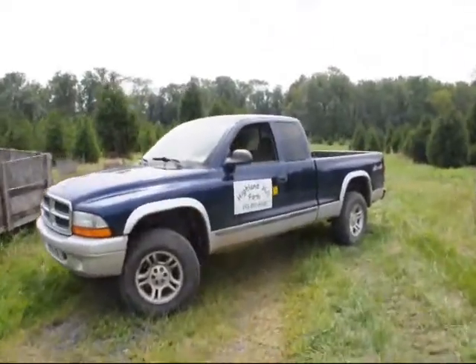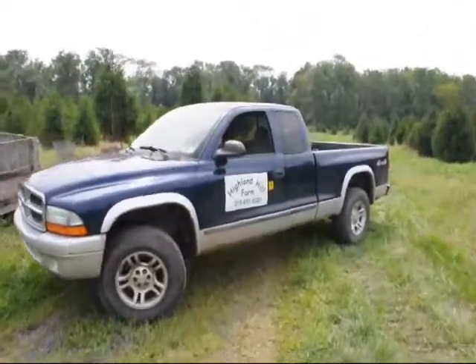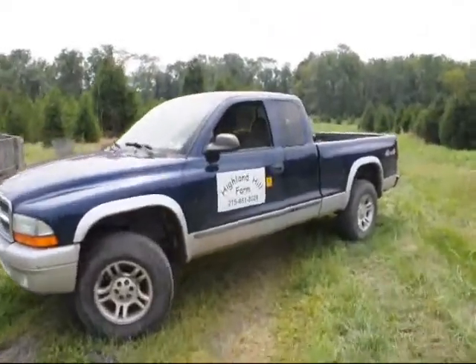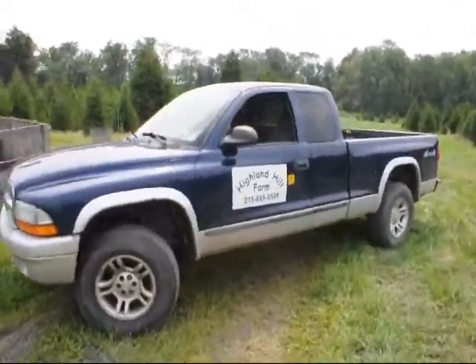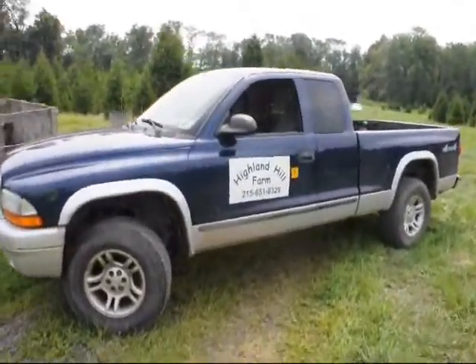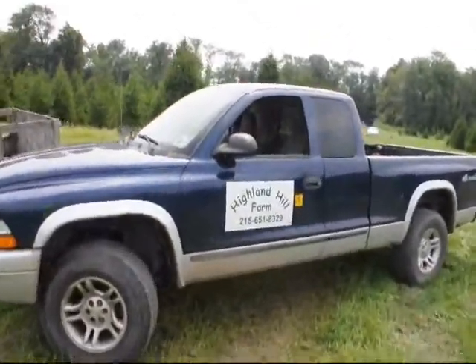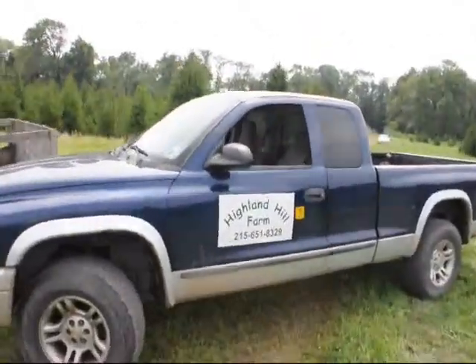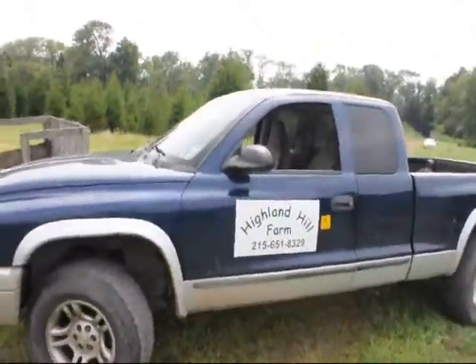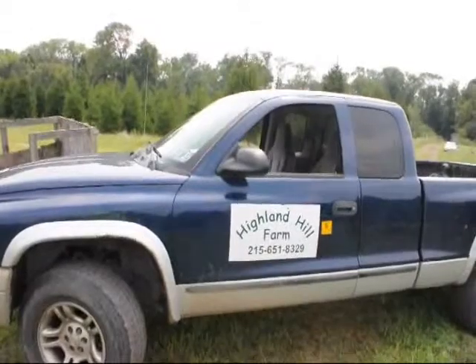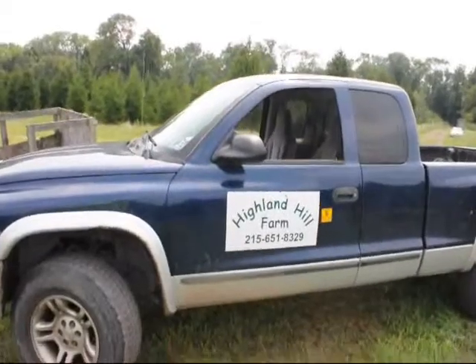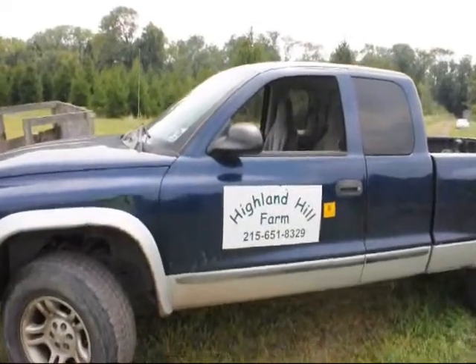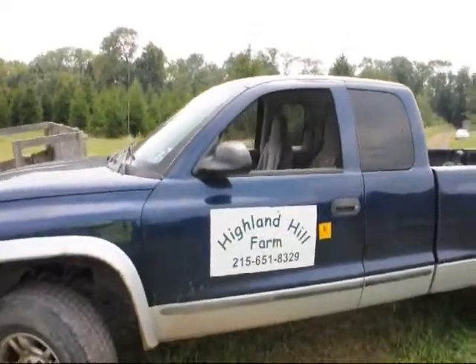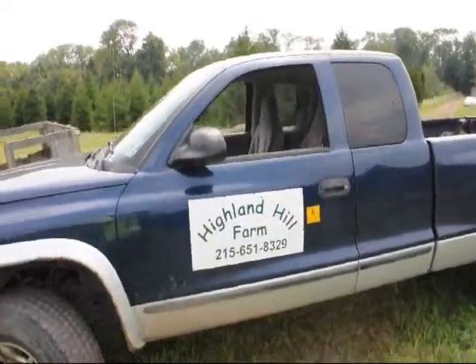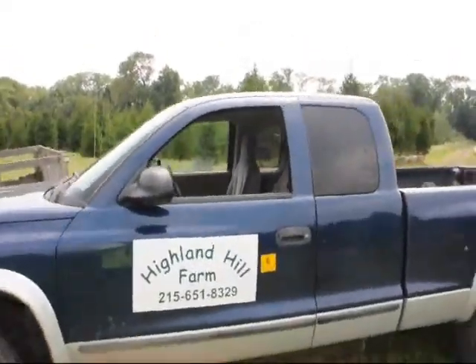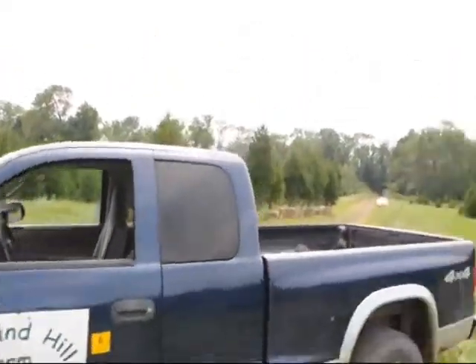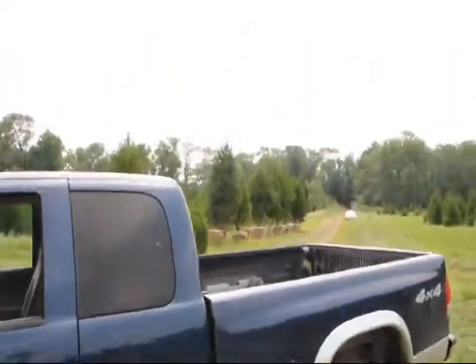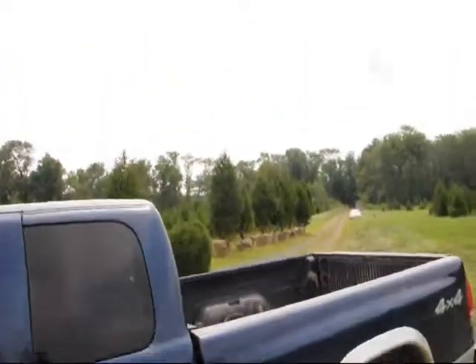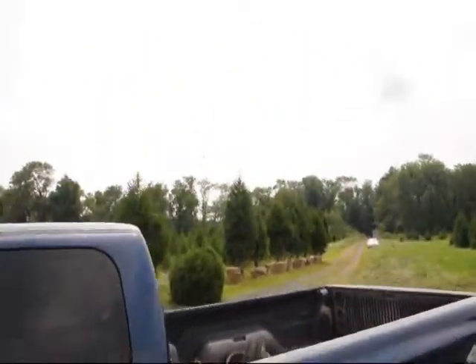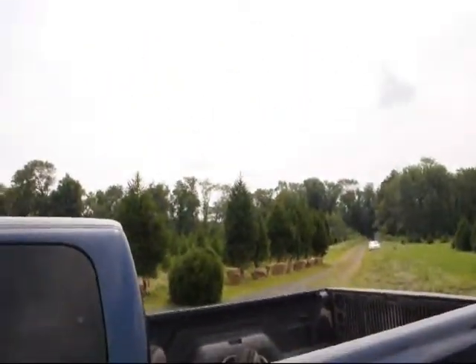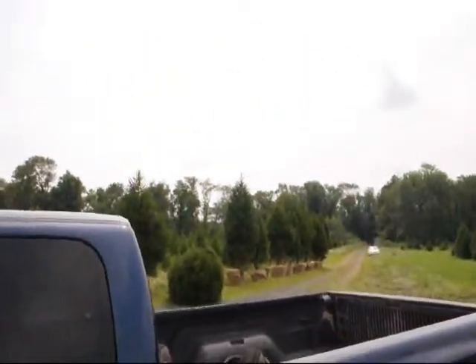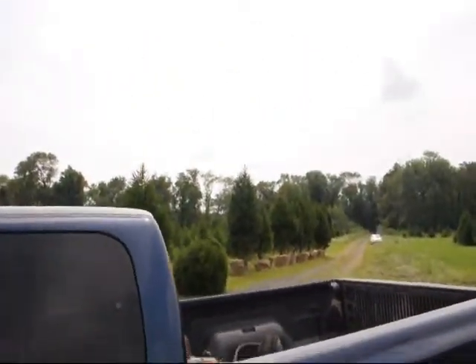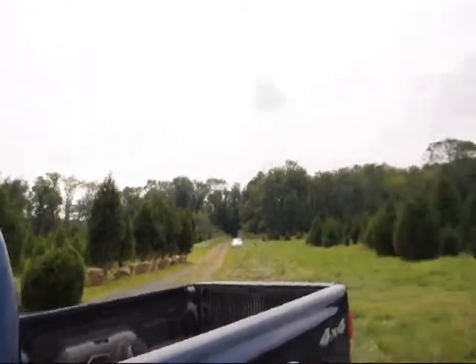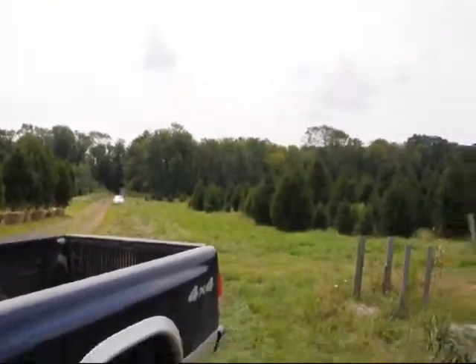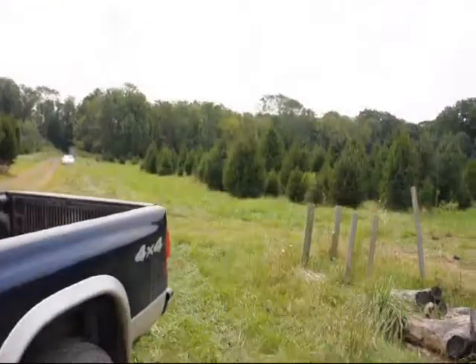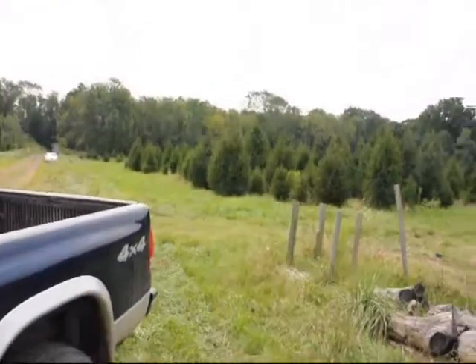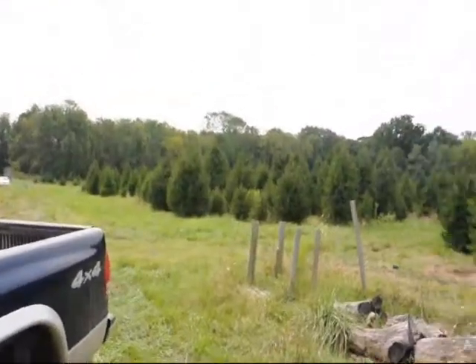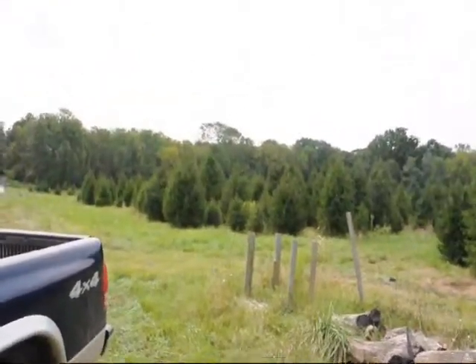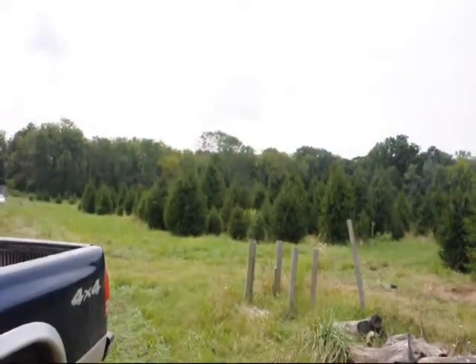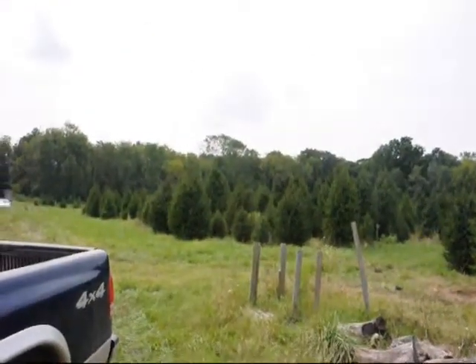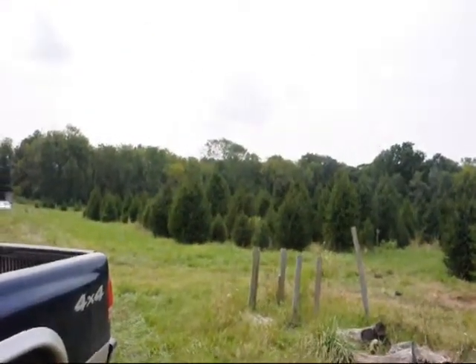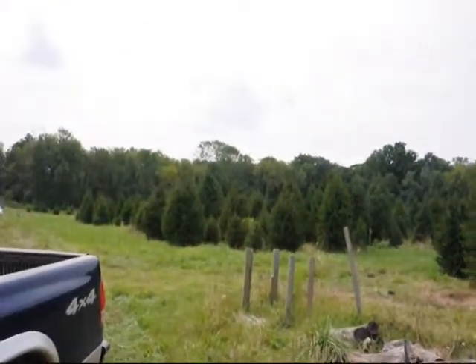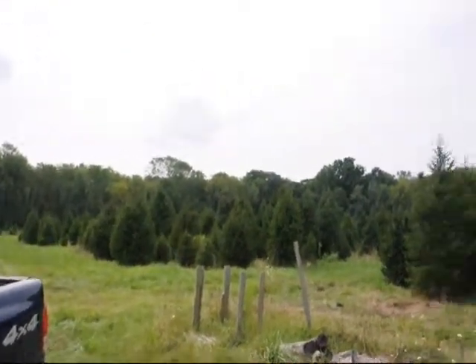That's Highland Hill Farm in Fountainville, PA. And we do have quite a few of them — as you can see there's more down there that we just dug. We dug quite a few and we have them ready to rock and roll. We can deliver and plant if you need that.